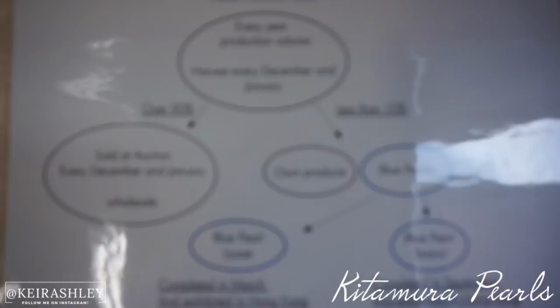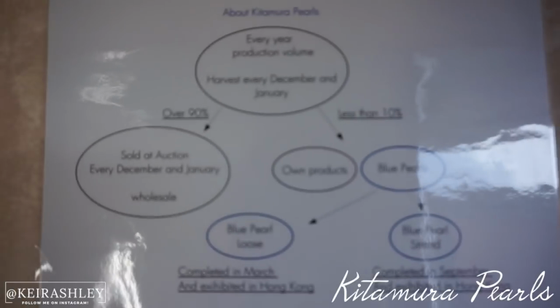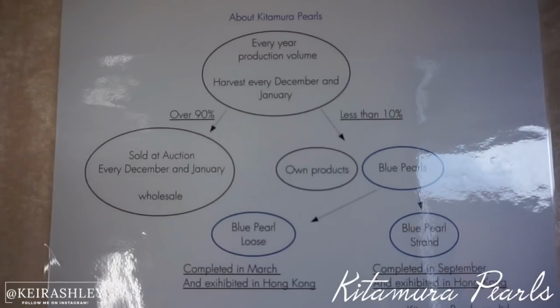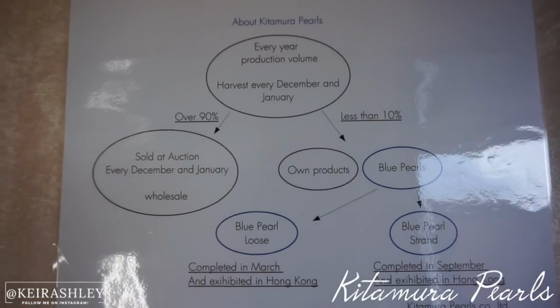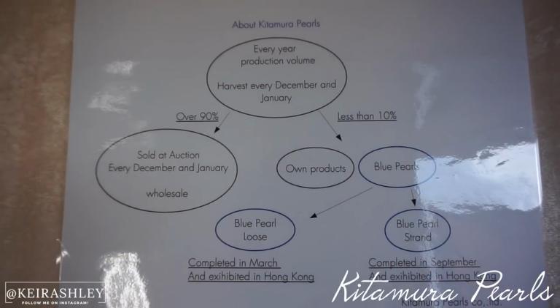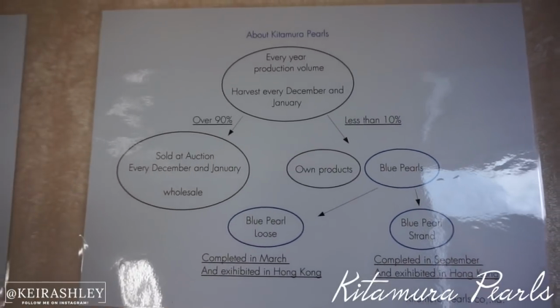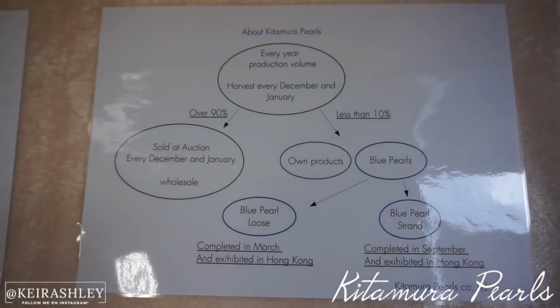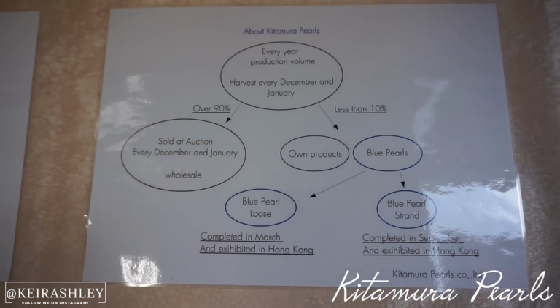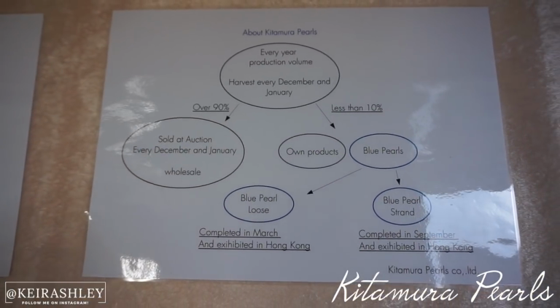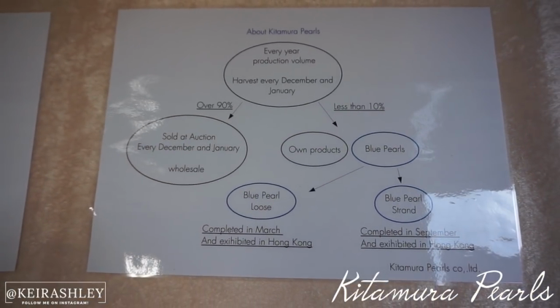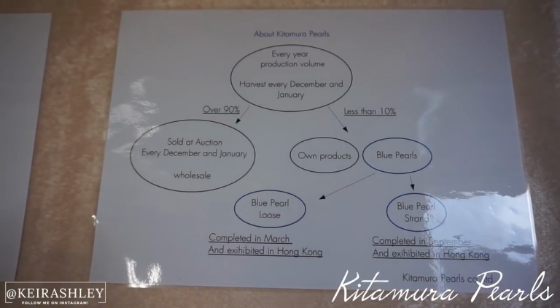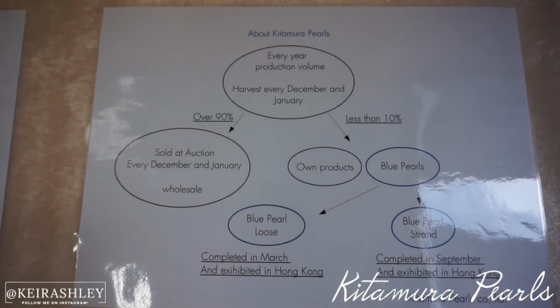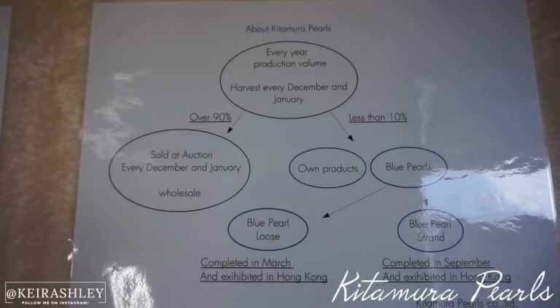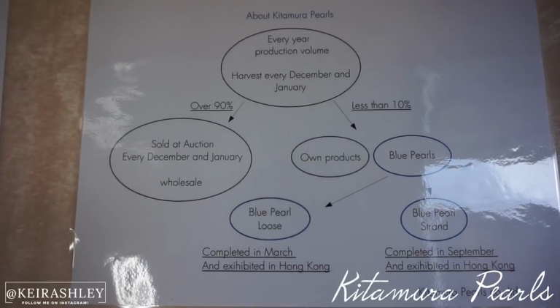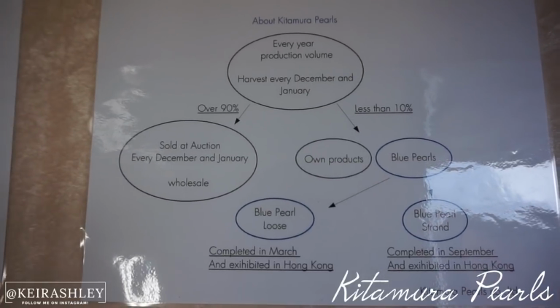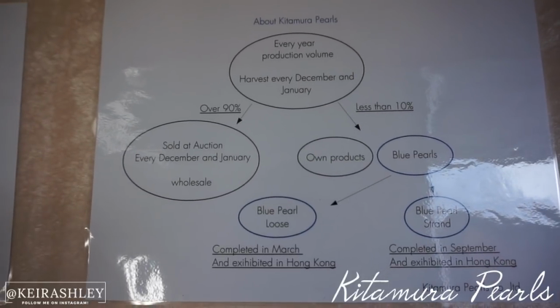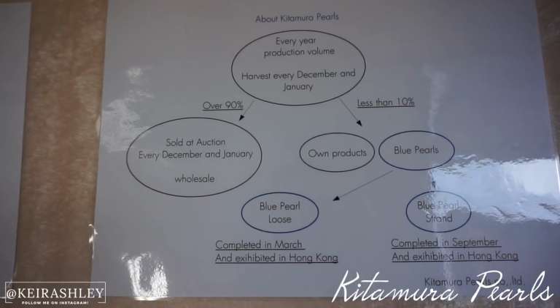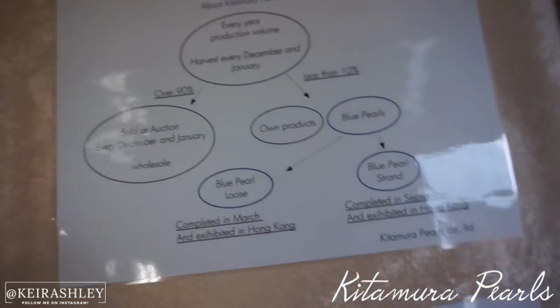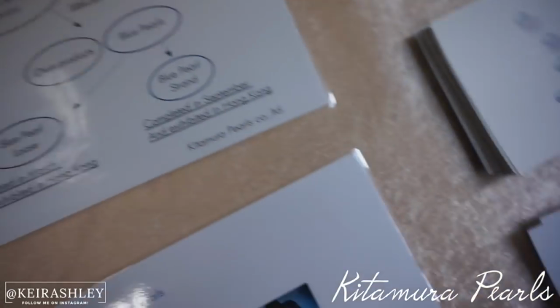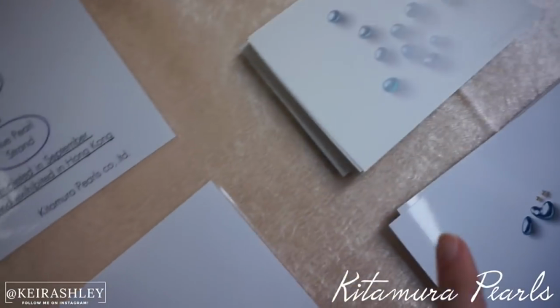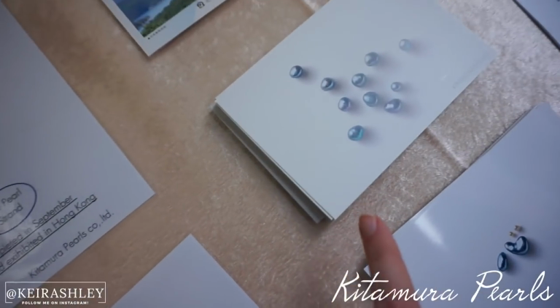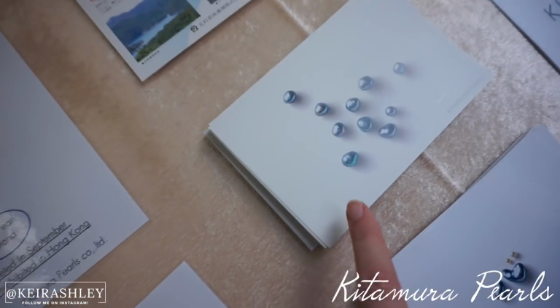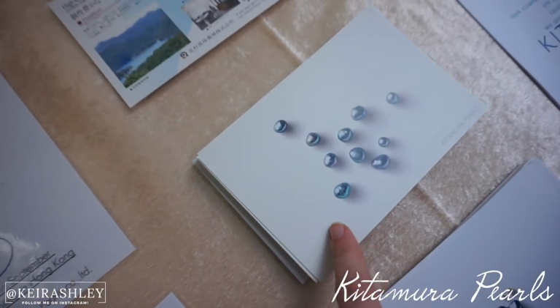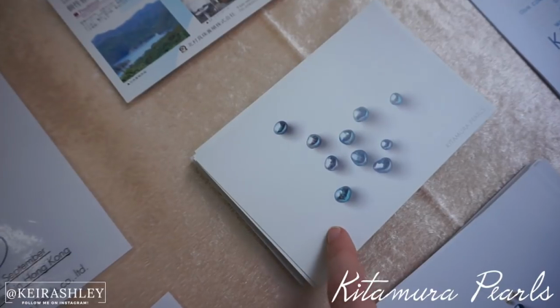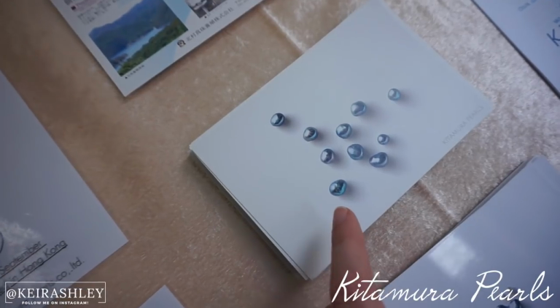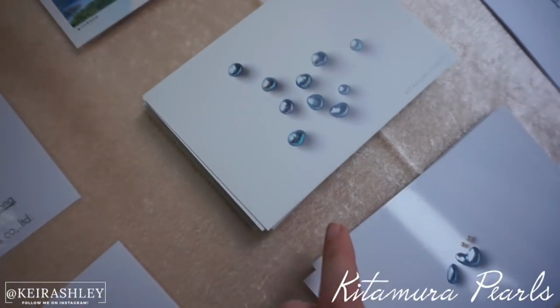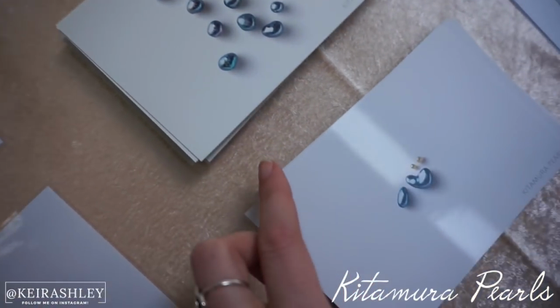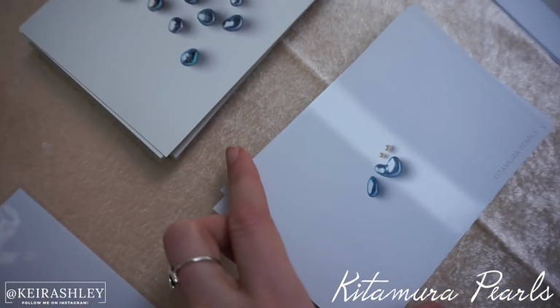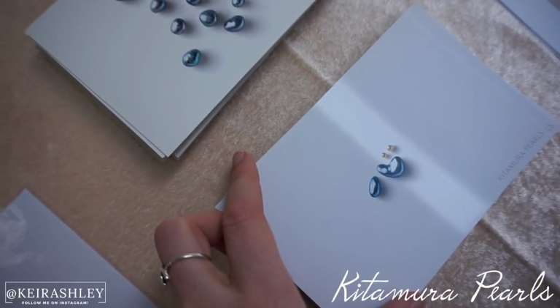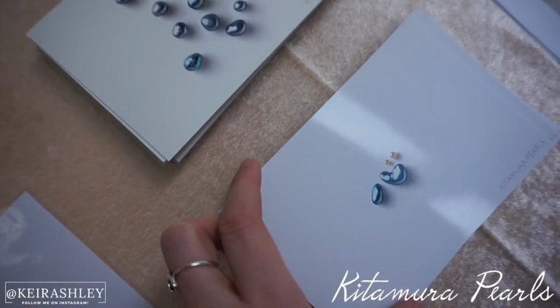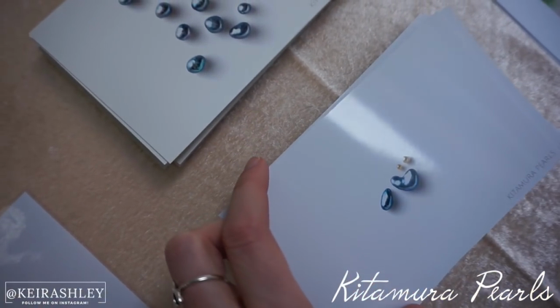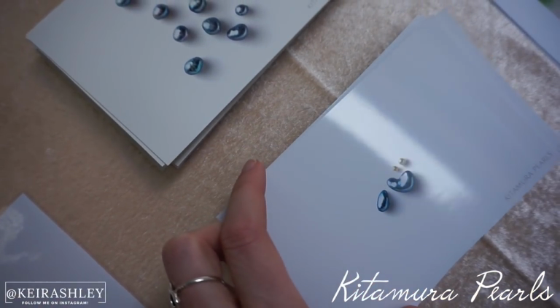Out of the 1,000 kilograms of pearls they harvest per year, only about 1% of those can actually be the blue ones, which are the super rare and exclusive ones. So pretty.